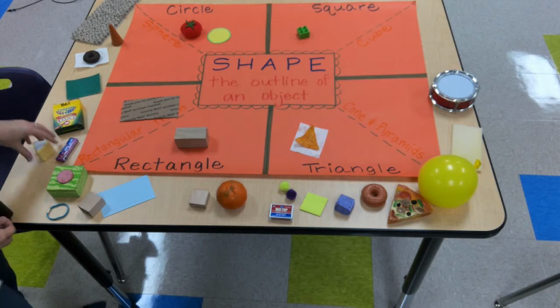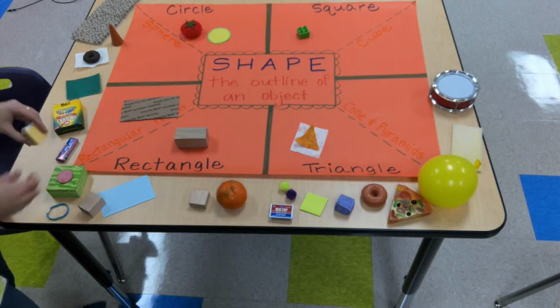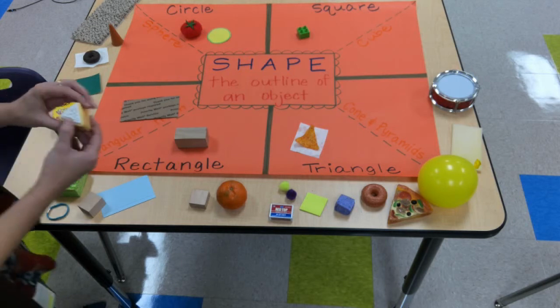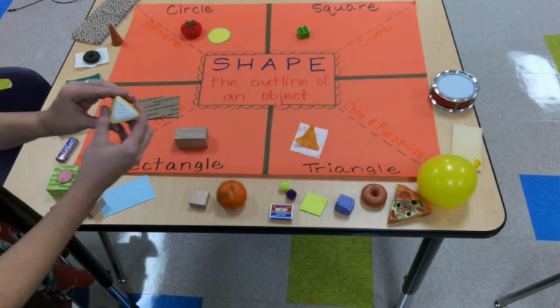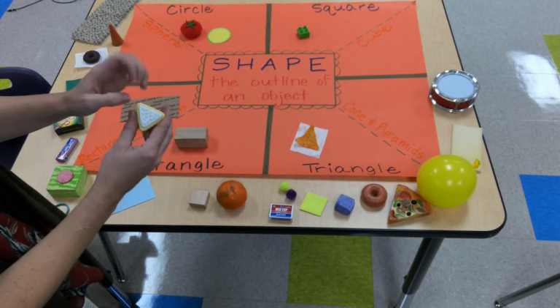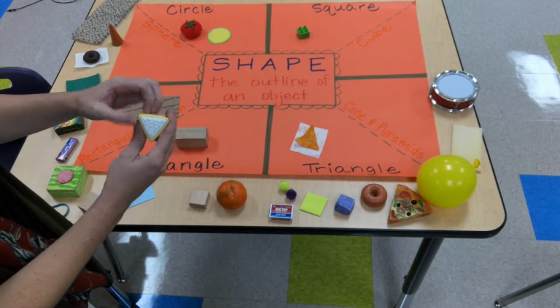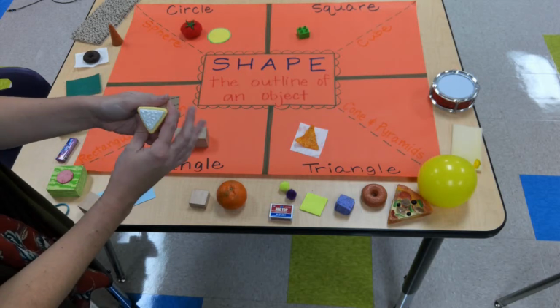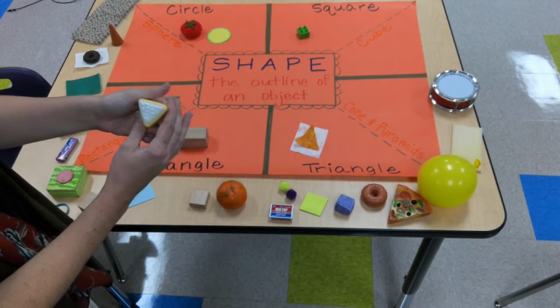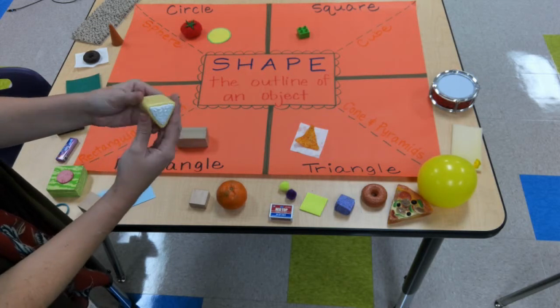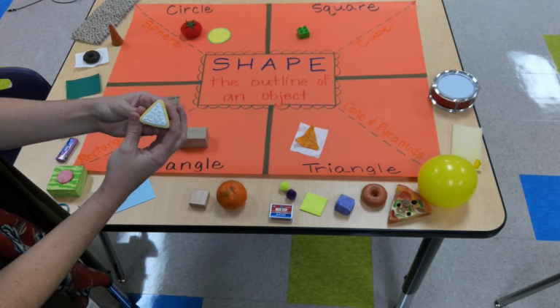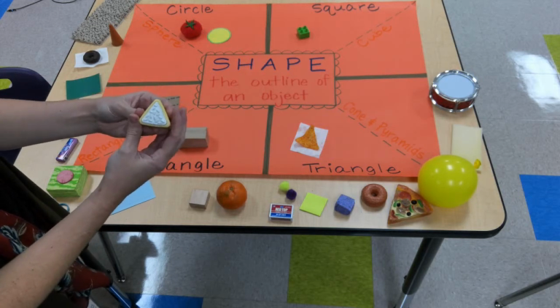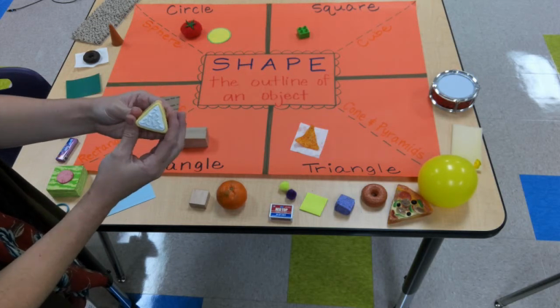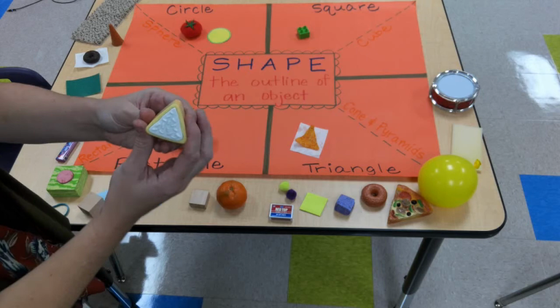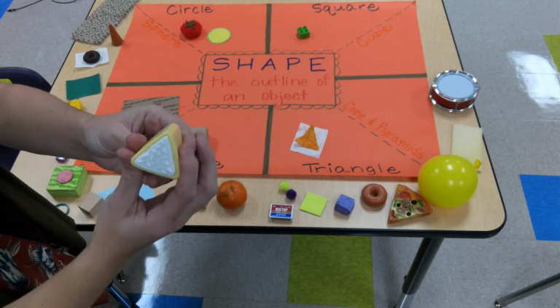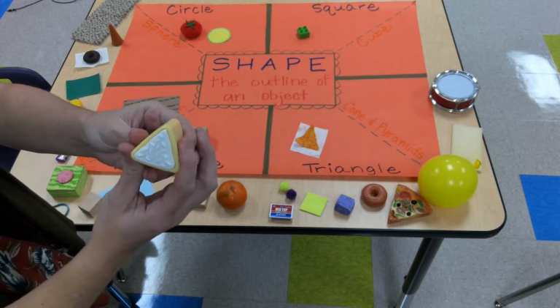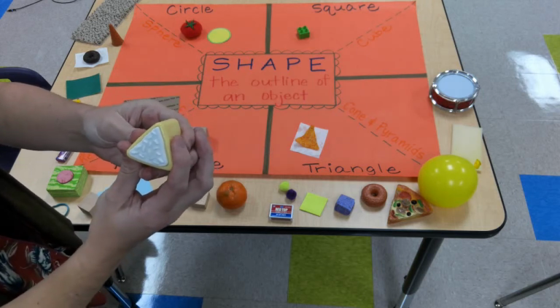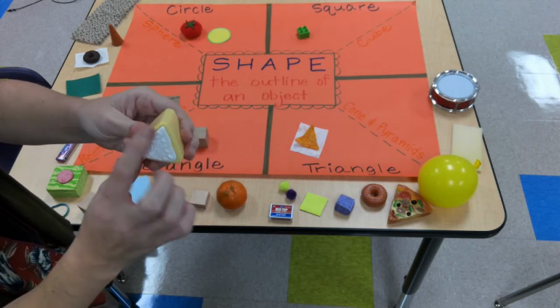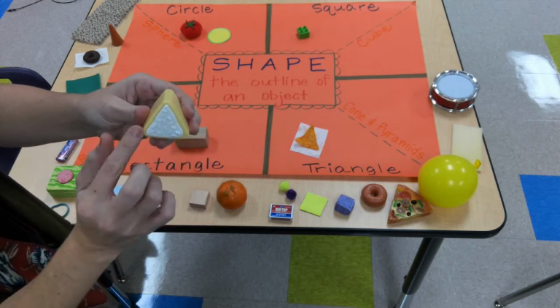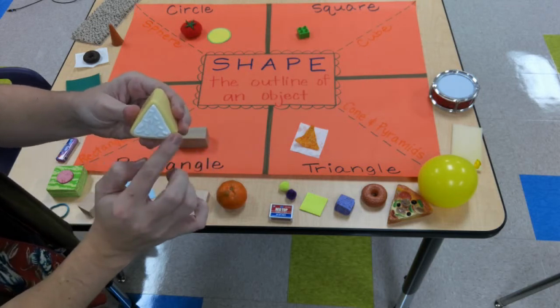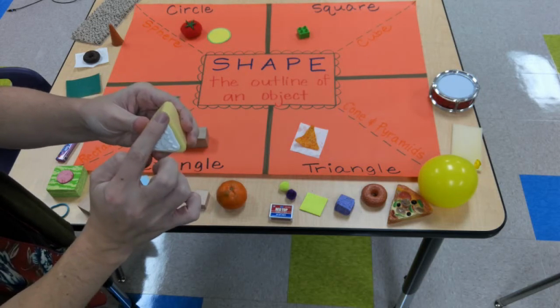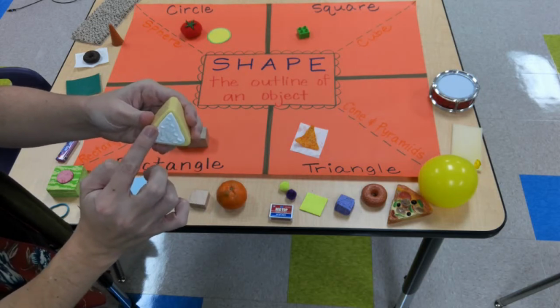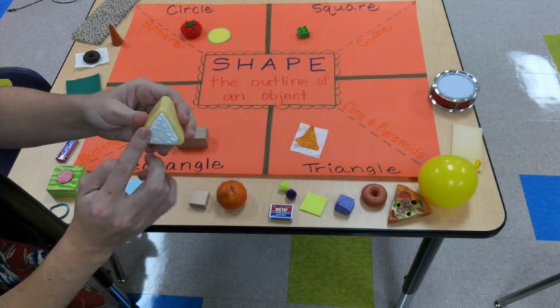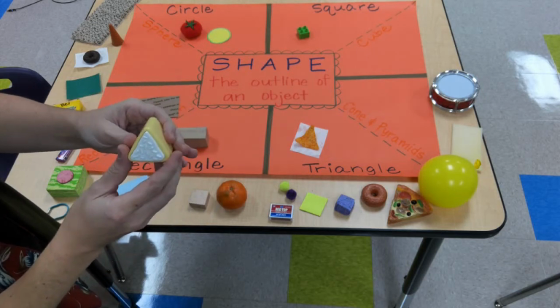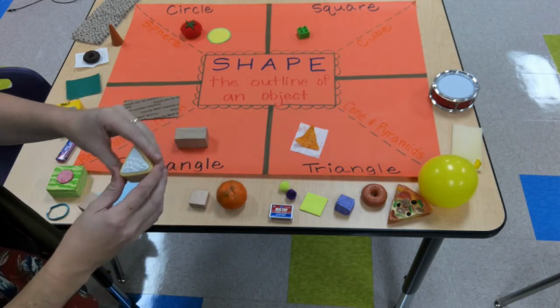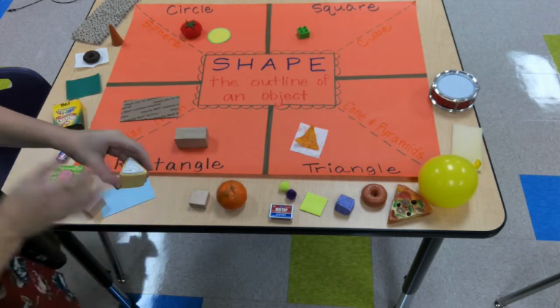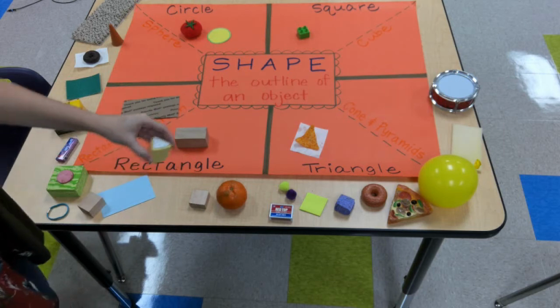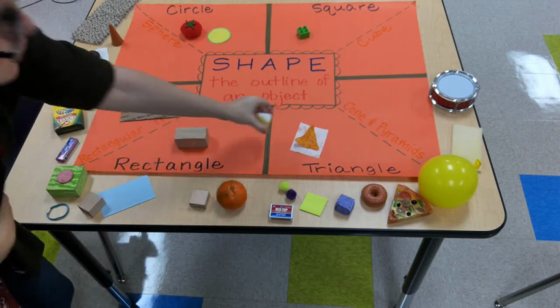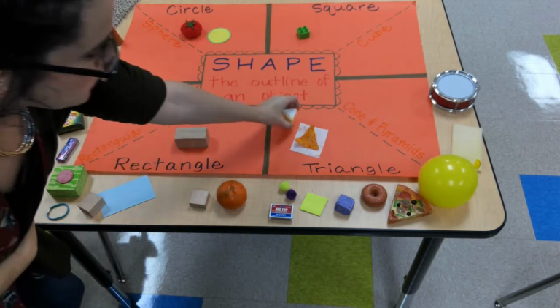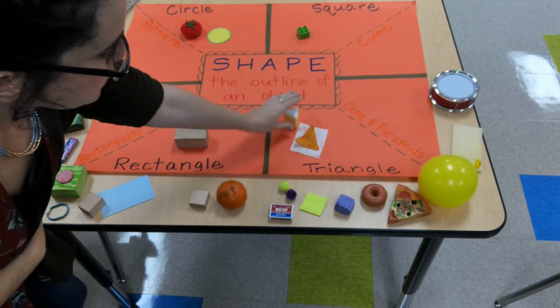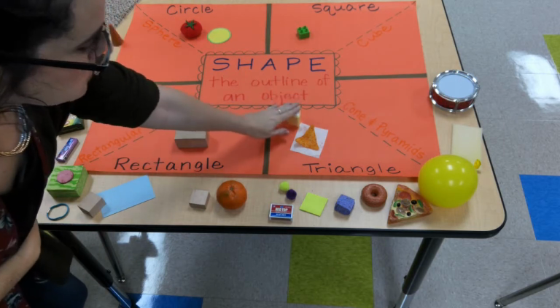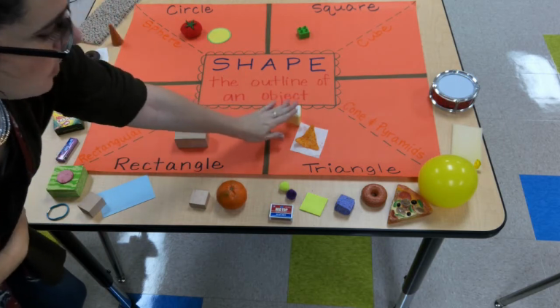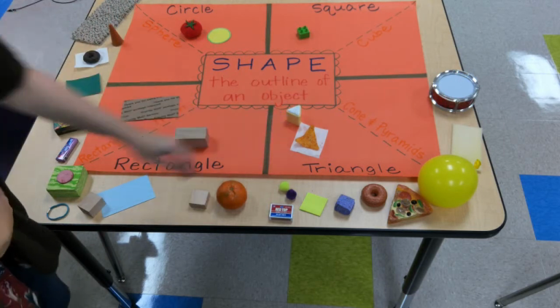Then I have this fake plastic — it's almost like a cake — but as you can see it has the shape of a triangle. So I'm going to put it with my other triangular shaped objects.